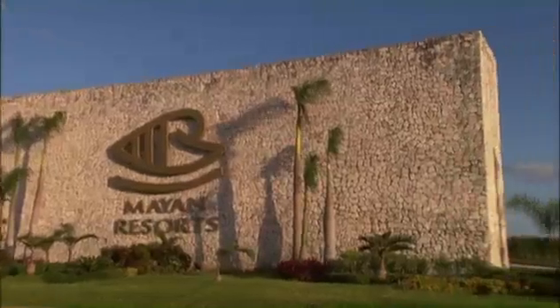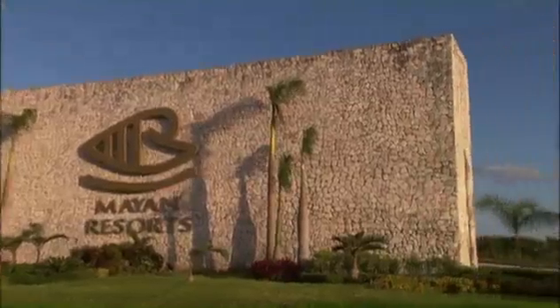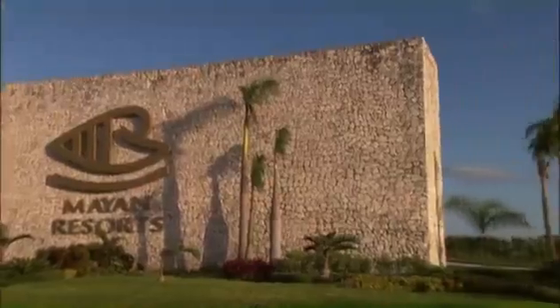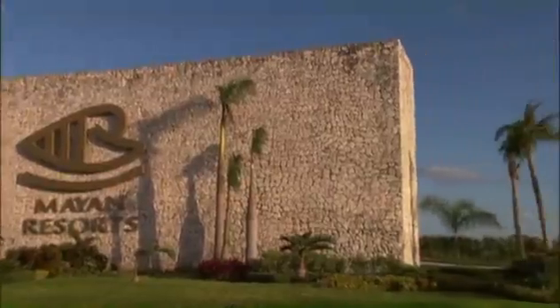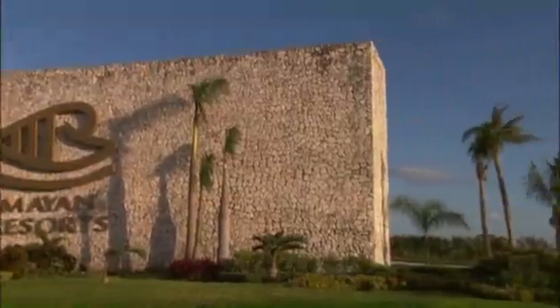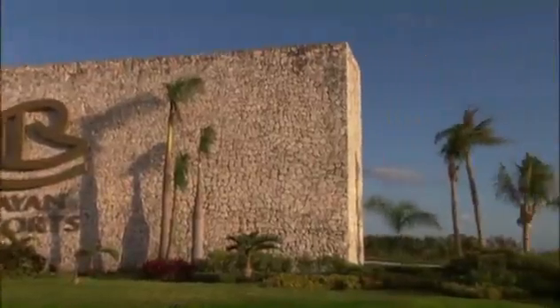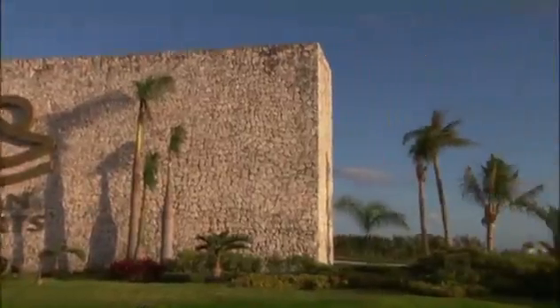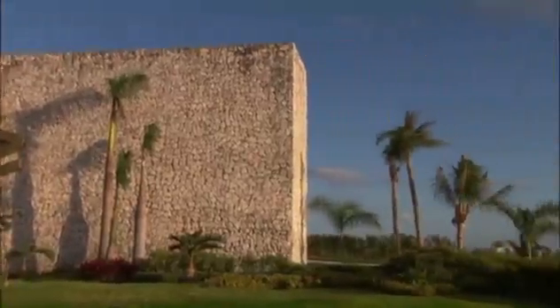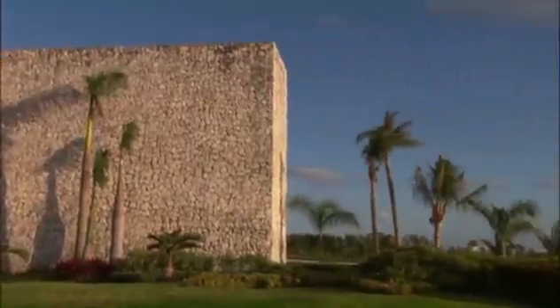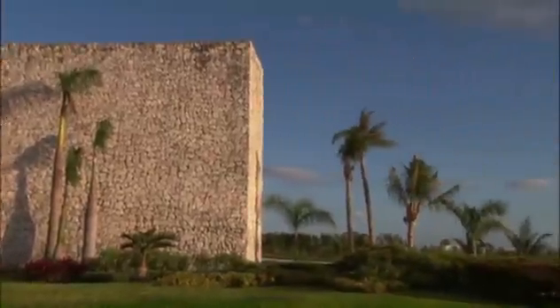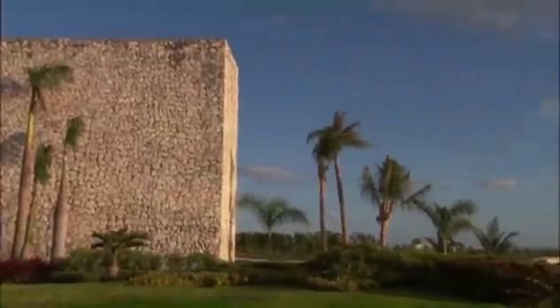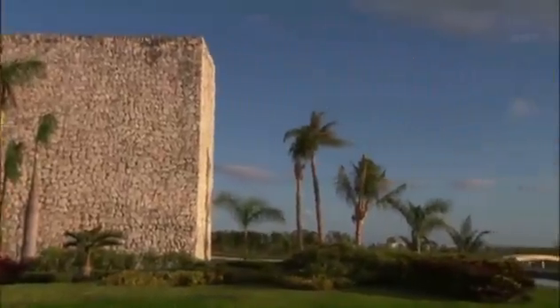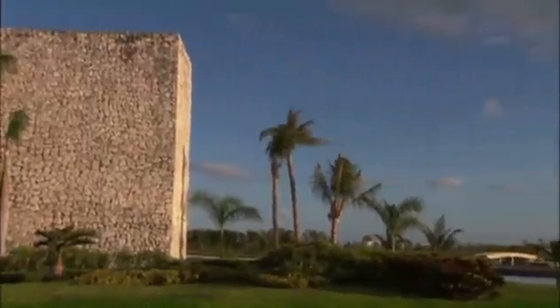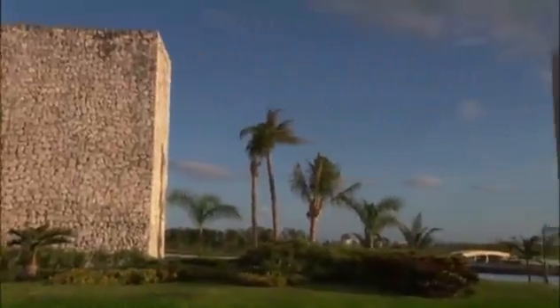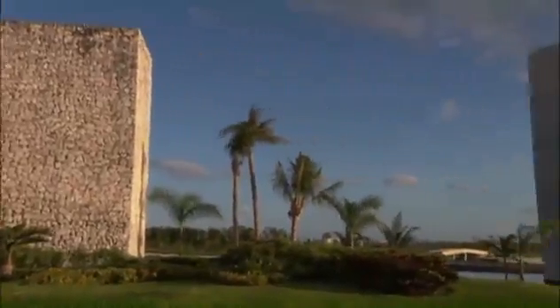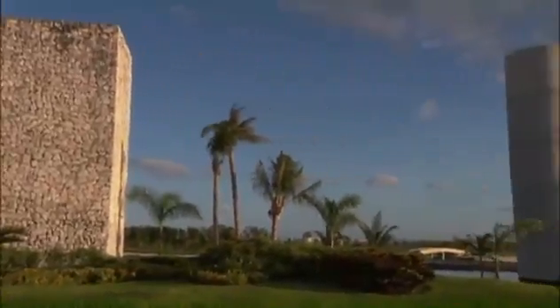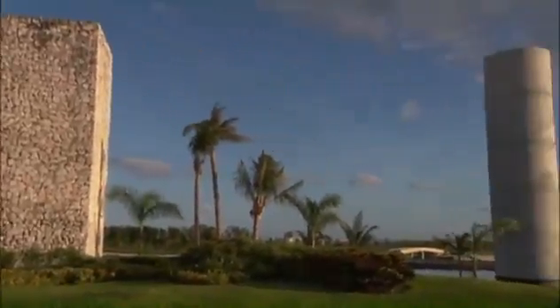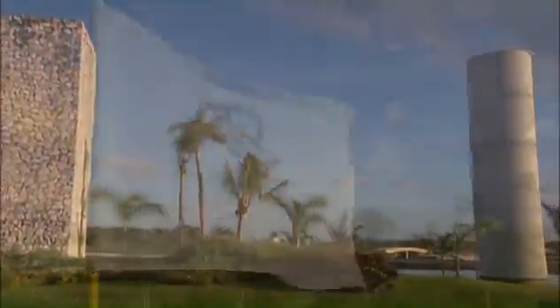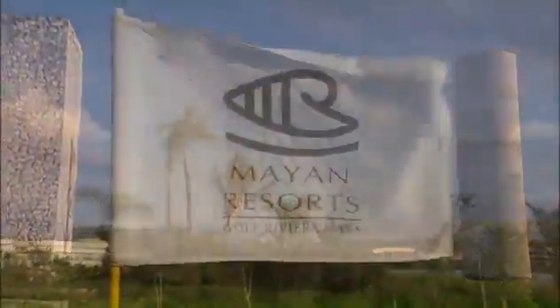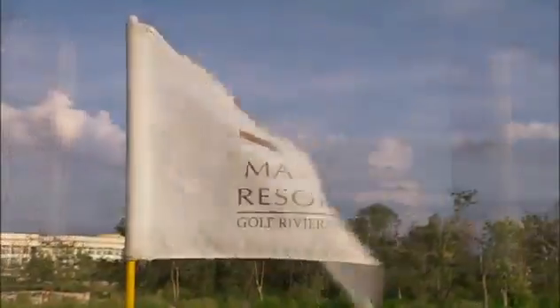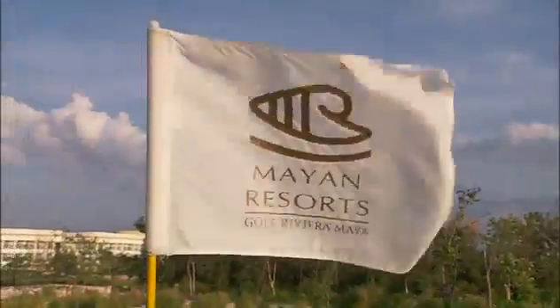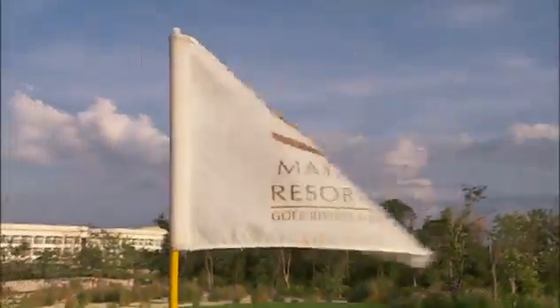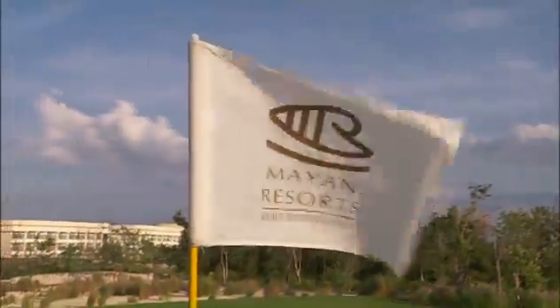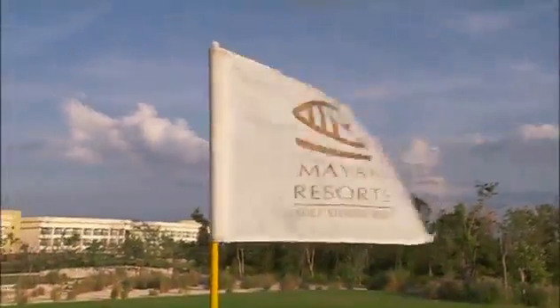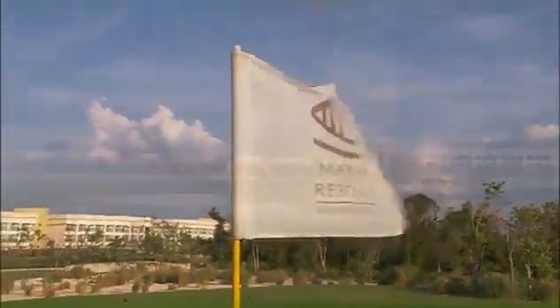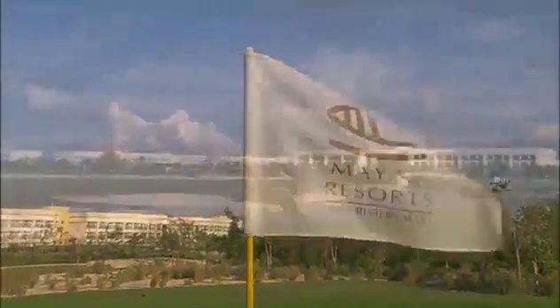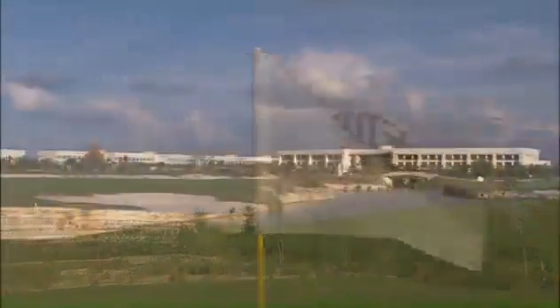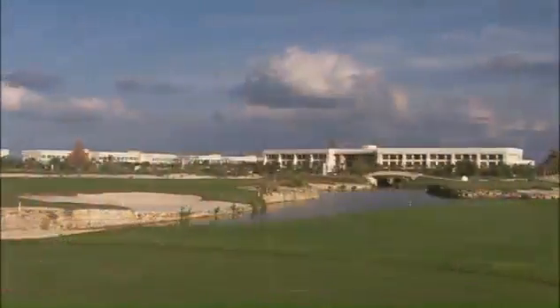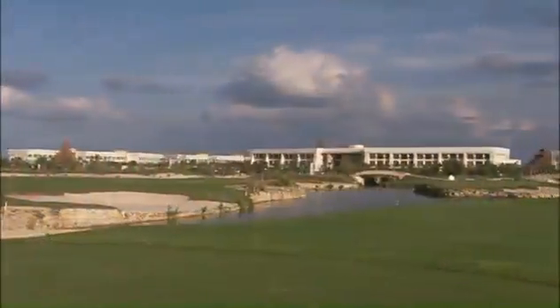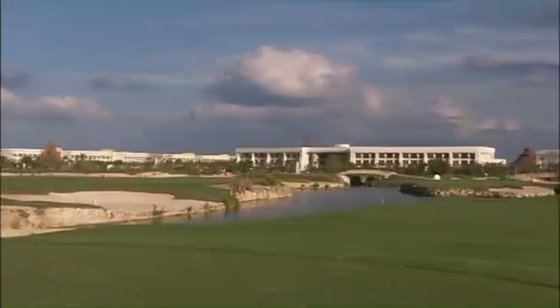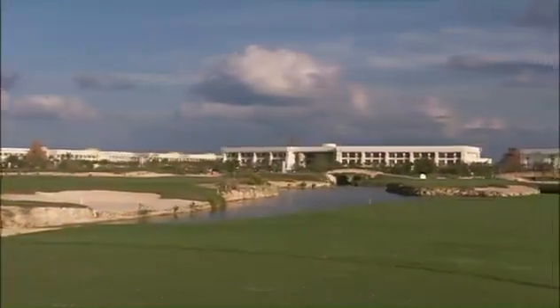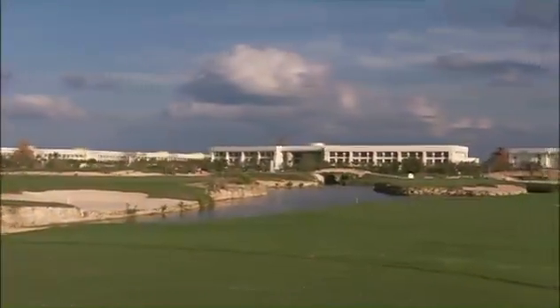Guests are welcomed to the resort by a scenic Jack Nicklaus signature golf course with 18 challenging holes that will test even the most competitive golfers.